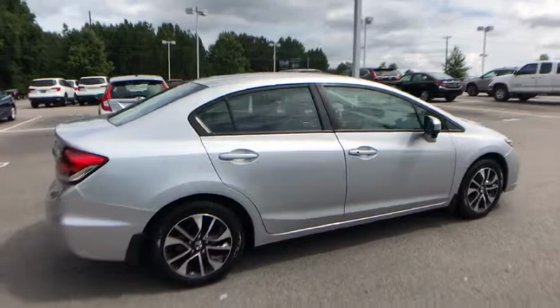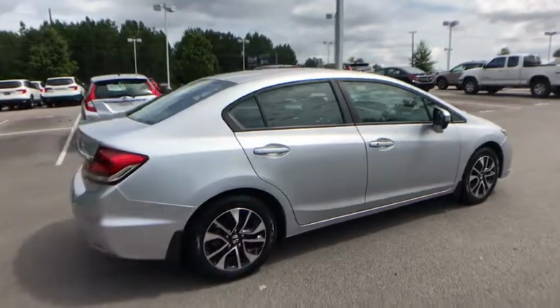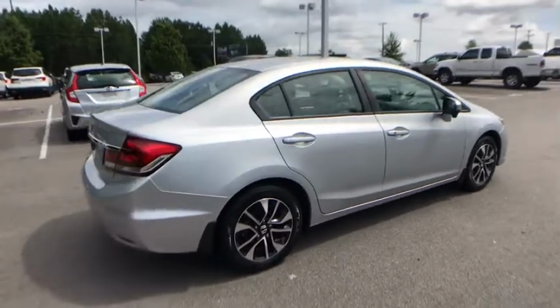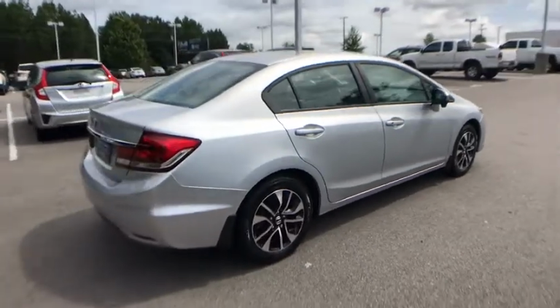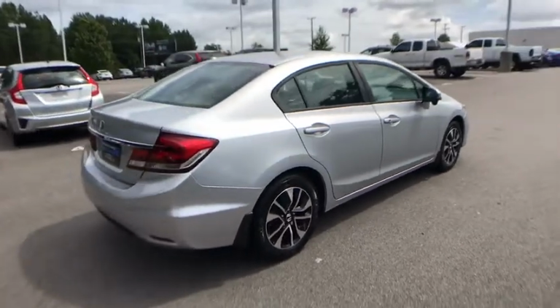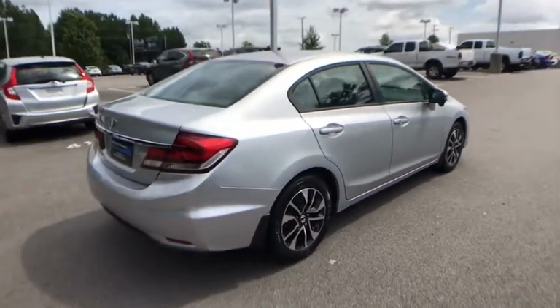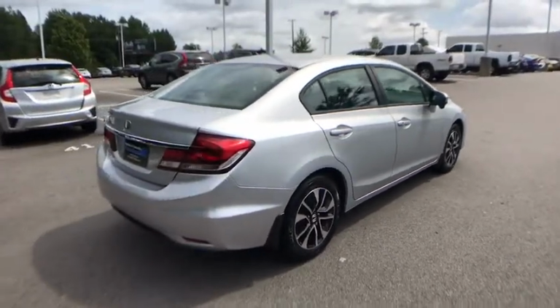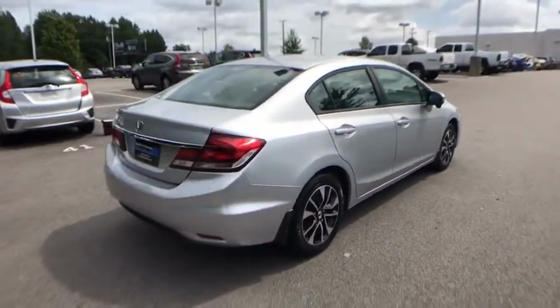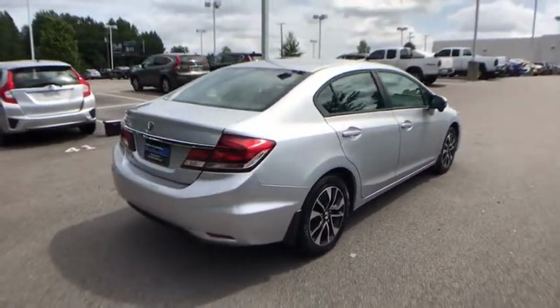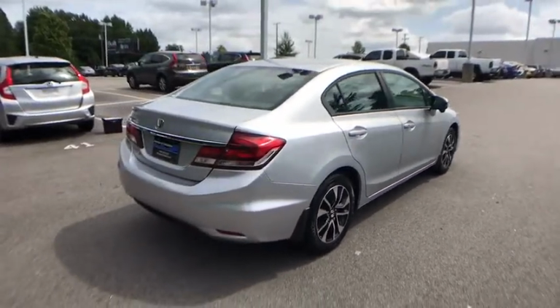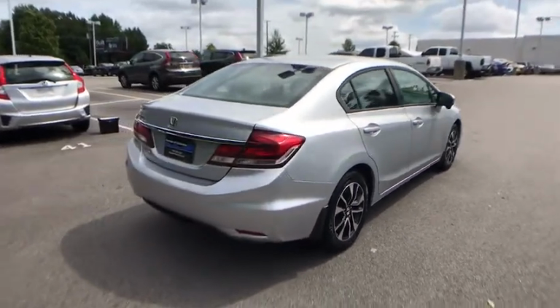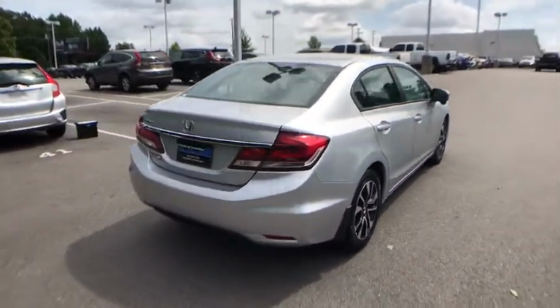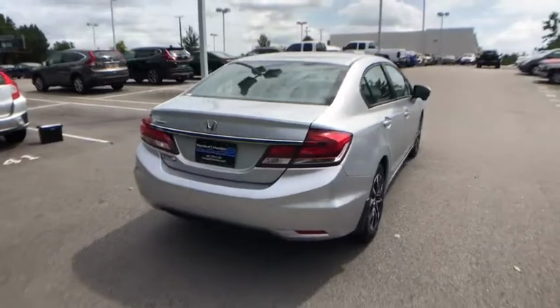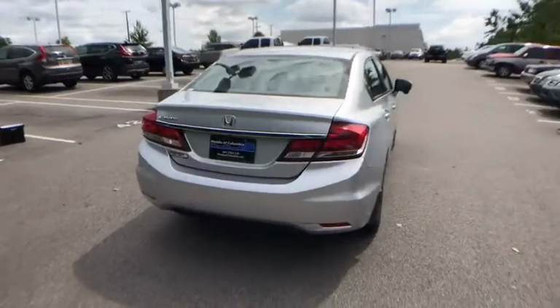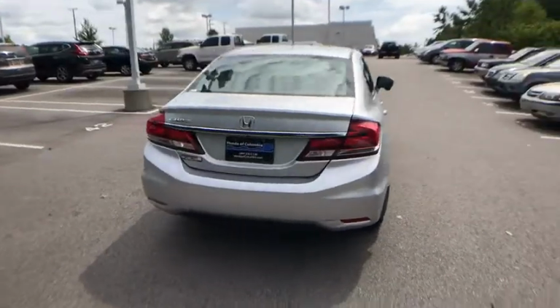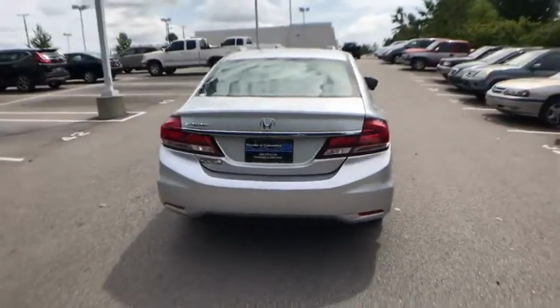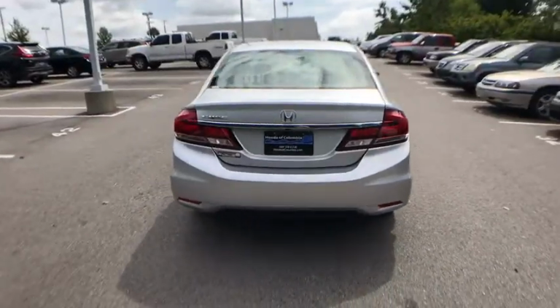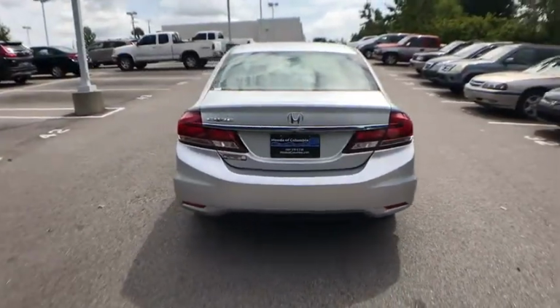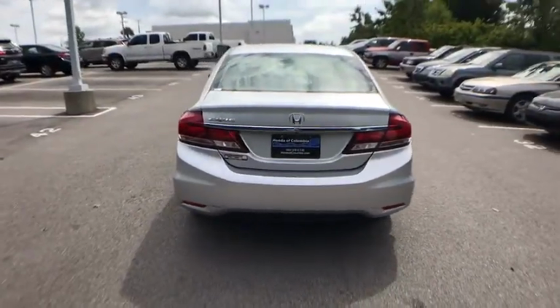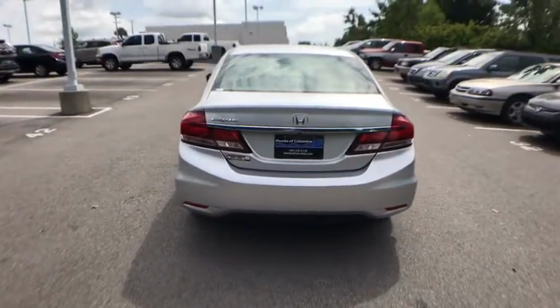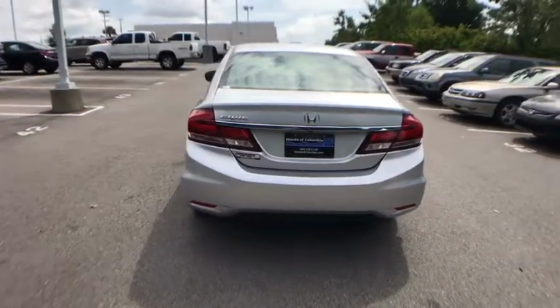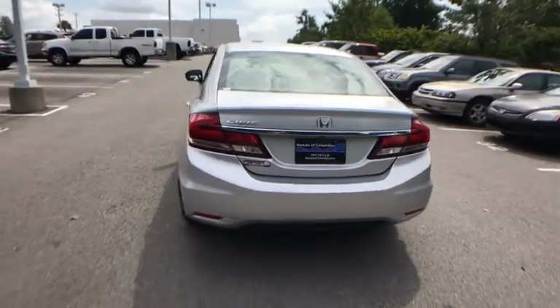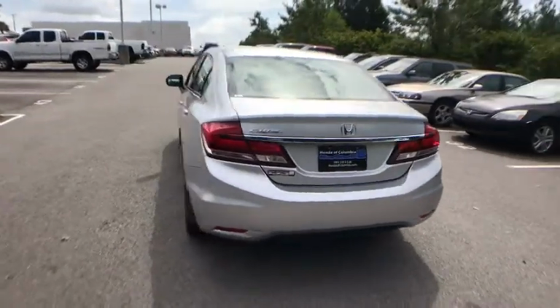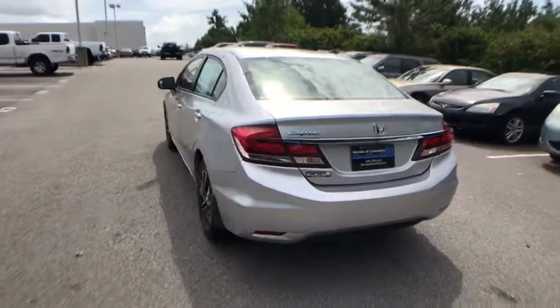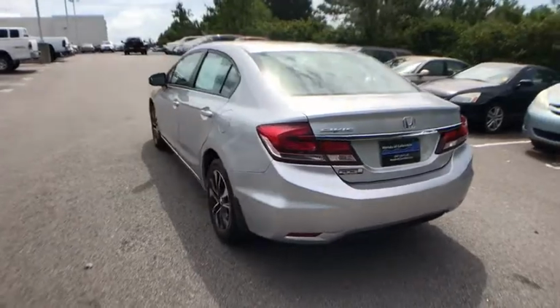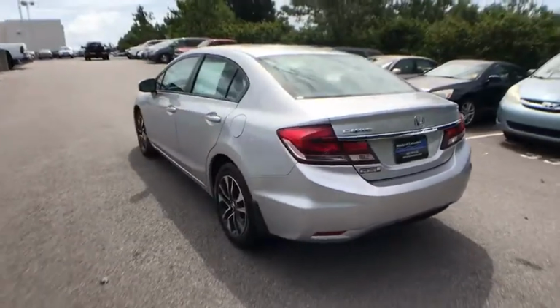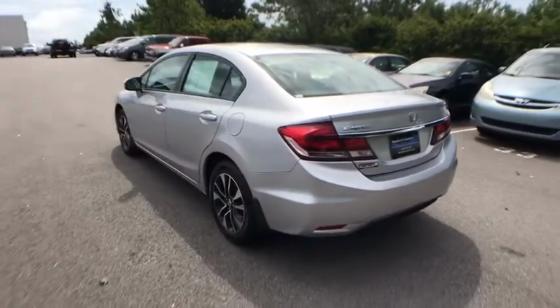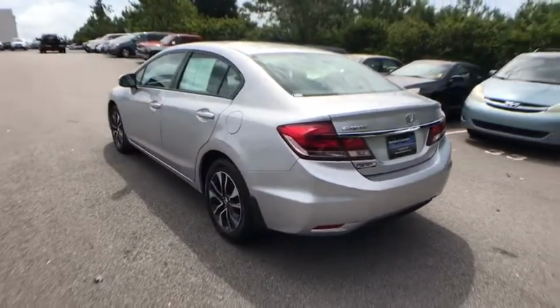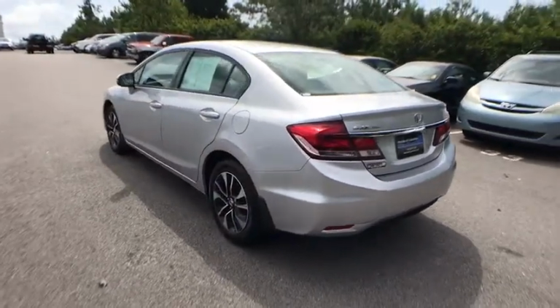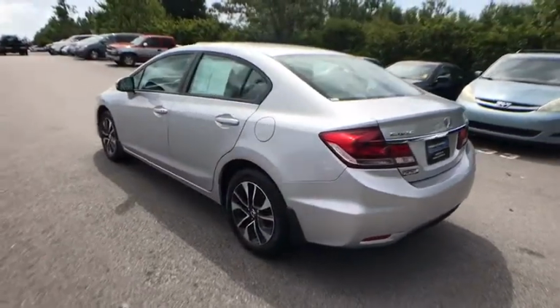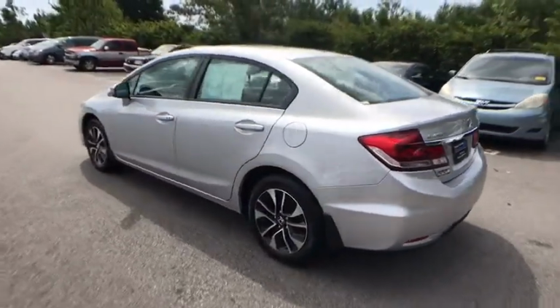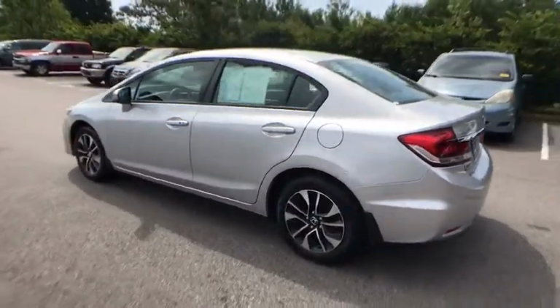Here are some of this vehicle's great options: traction control, dual airbags, power steering, four-wheel disc brakes, electronic stability control, power windows, security system, CD player, trip computer, and rear window defroster.